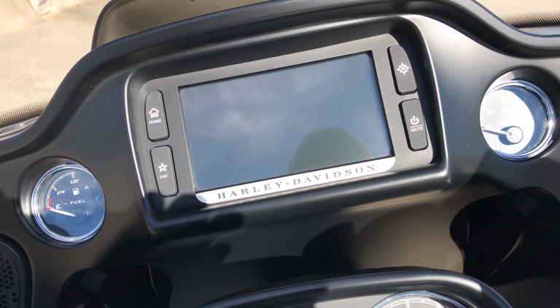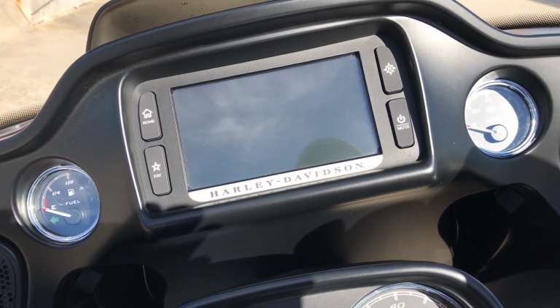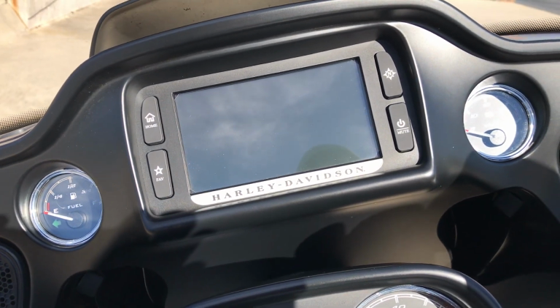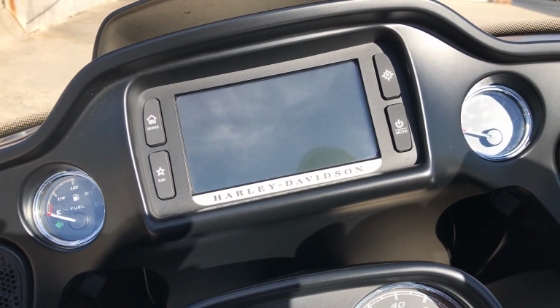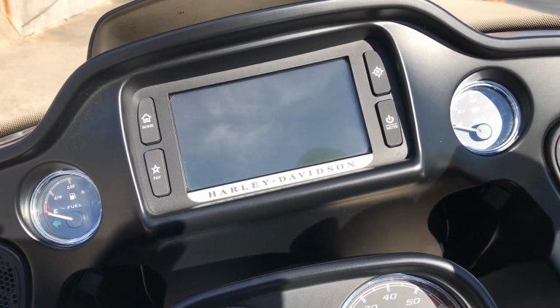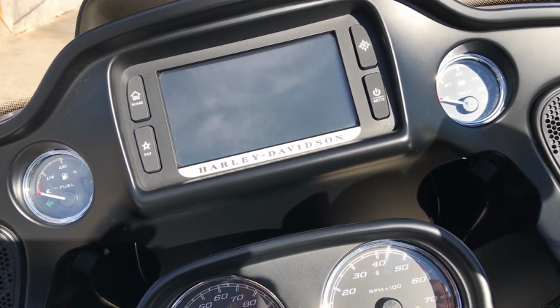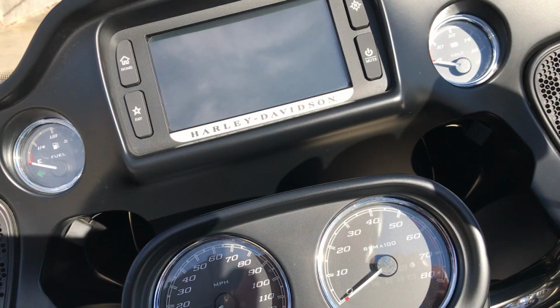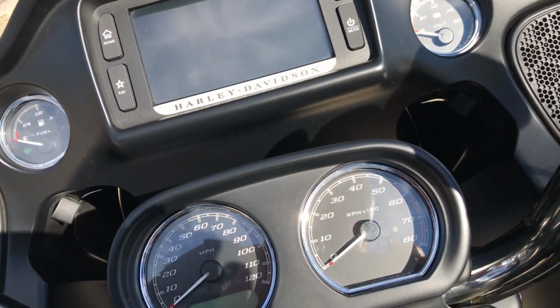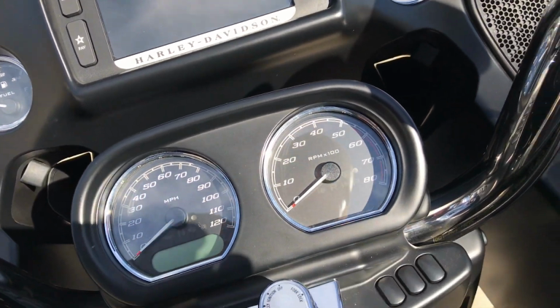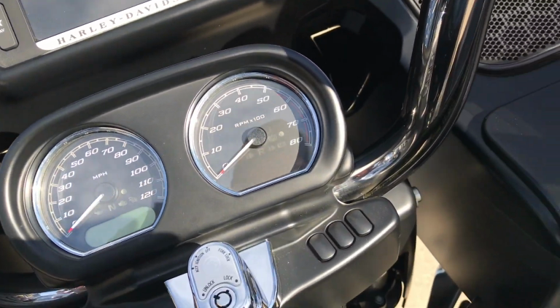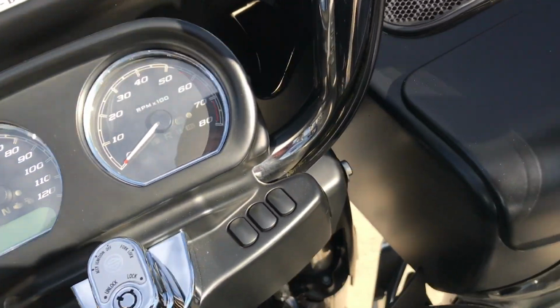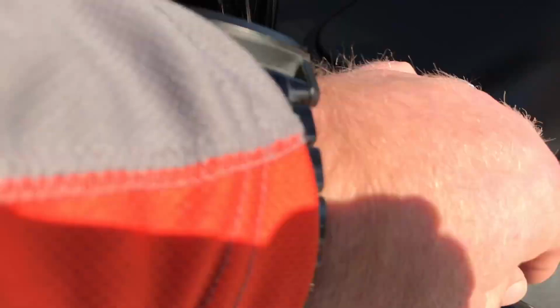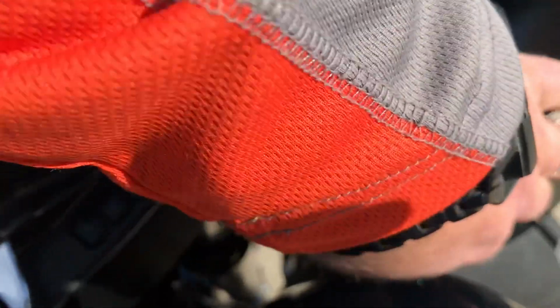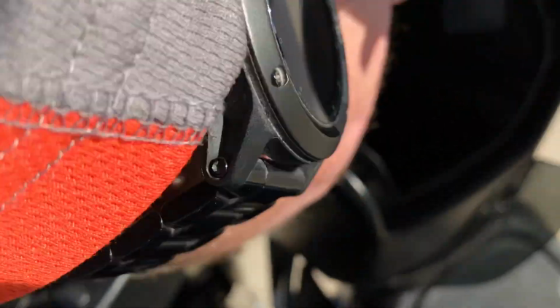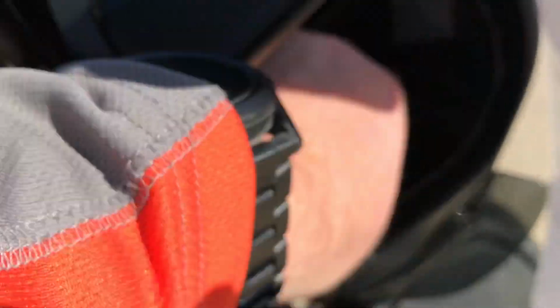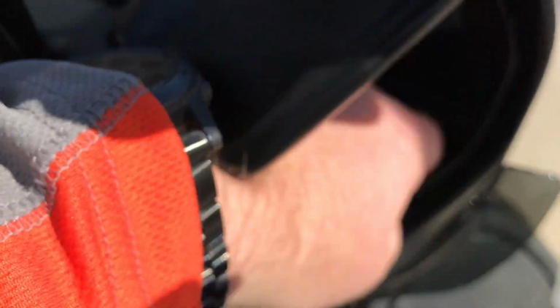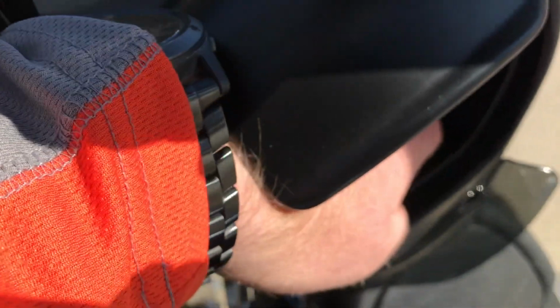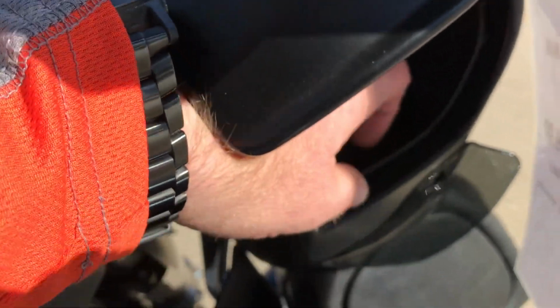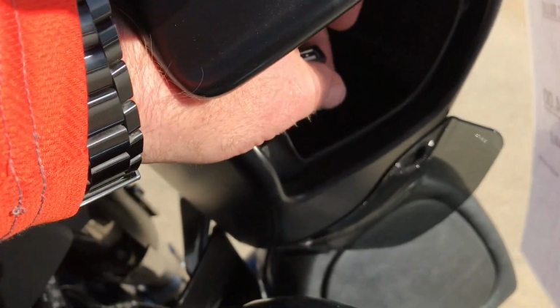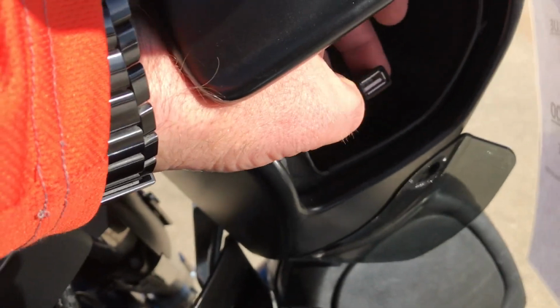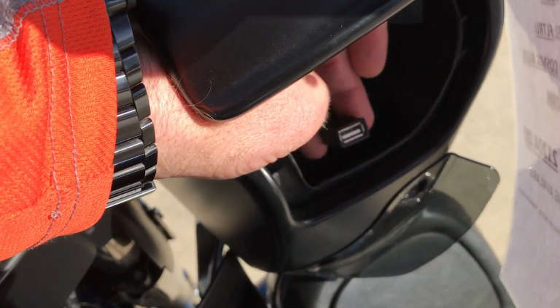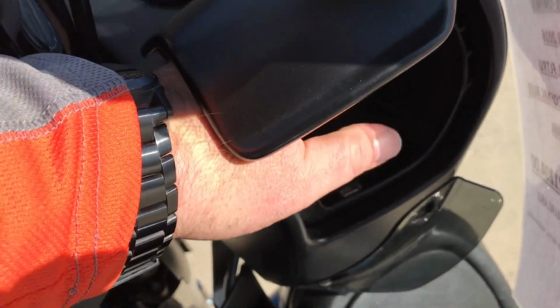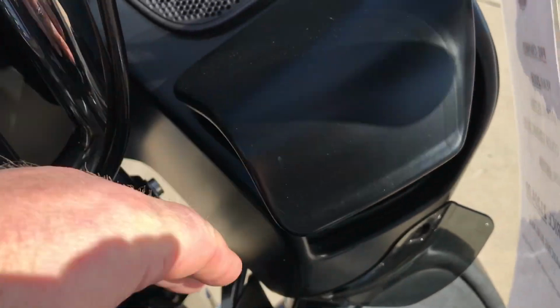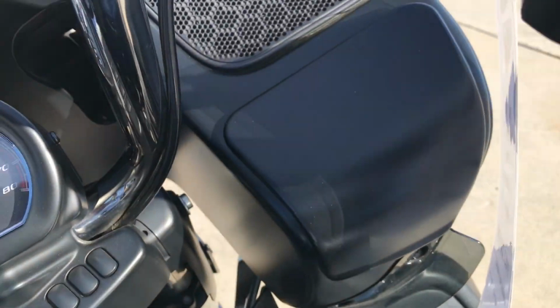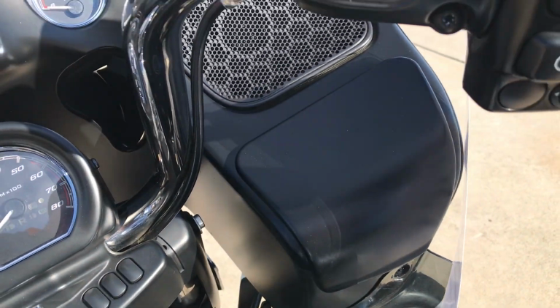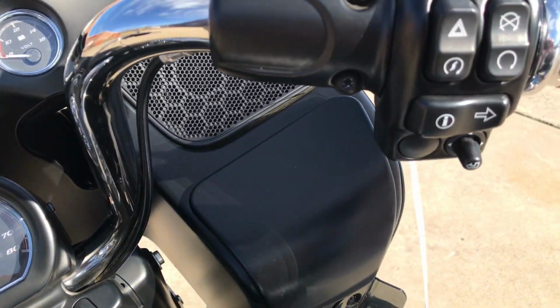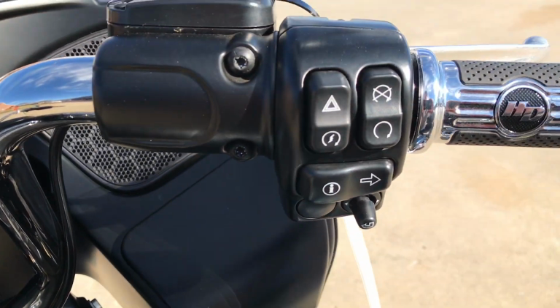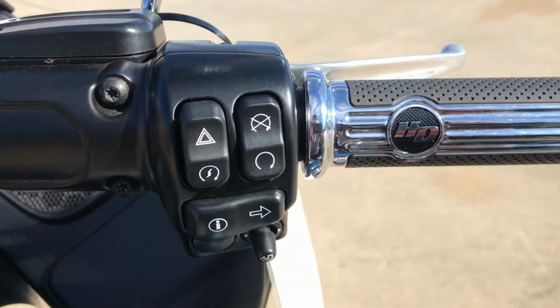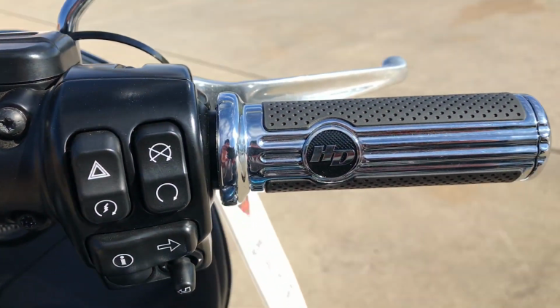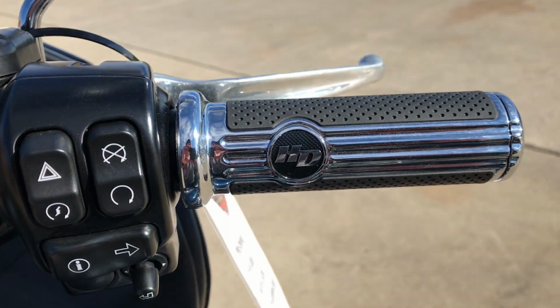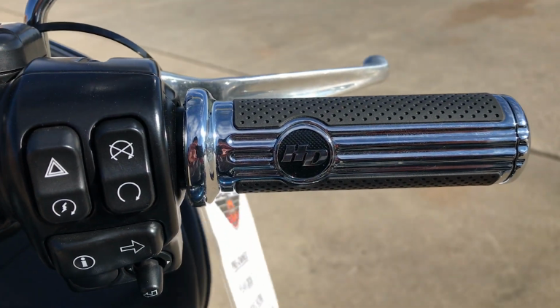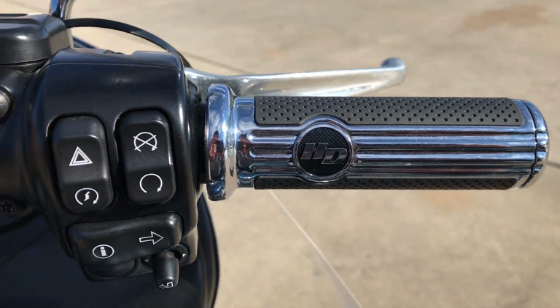Boombox 6.5 infotainment system with navigation, touch screen, and you've got a USB port in here so you can plug in your favorite device and keep it charged up, along with Harley-Davidson grips.